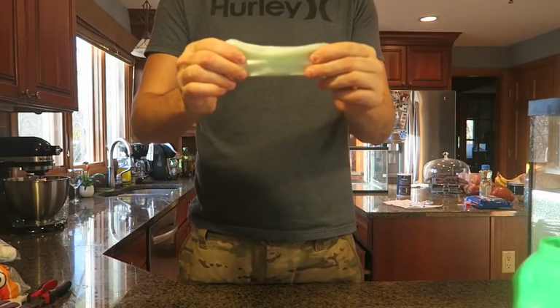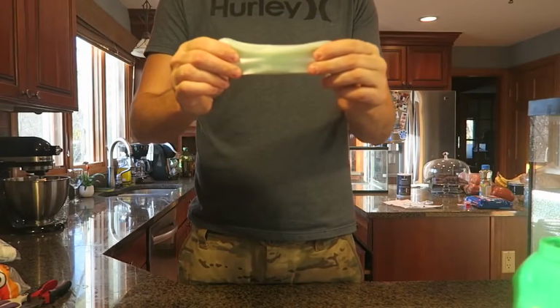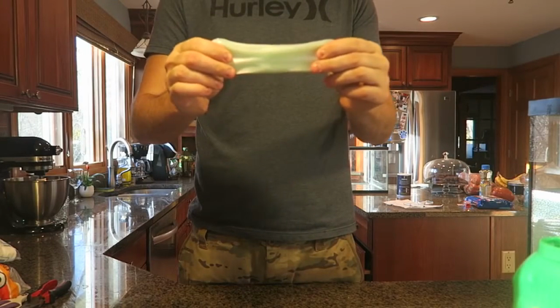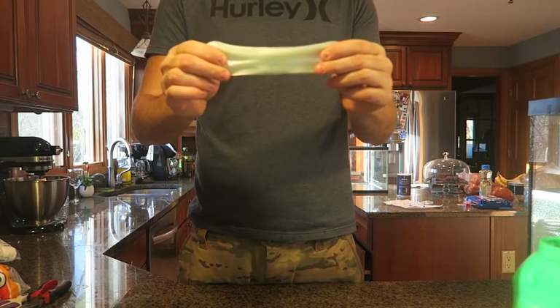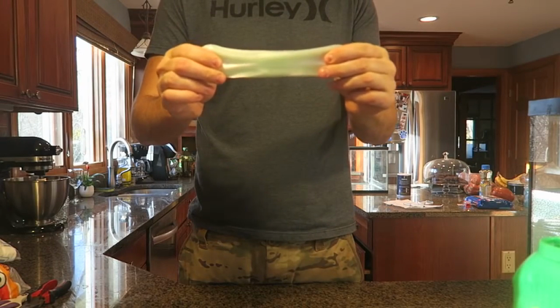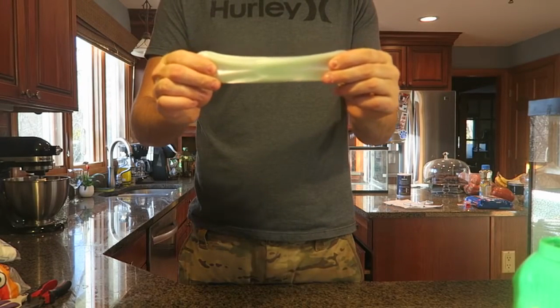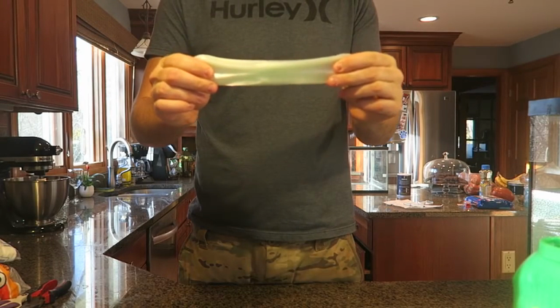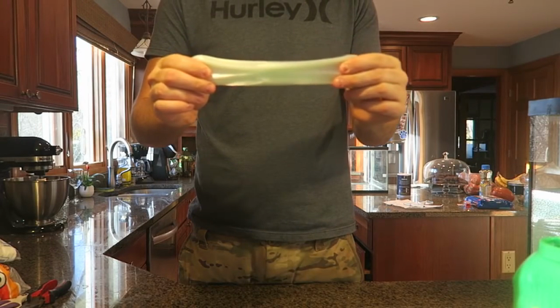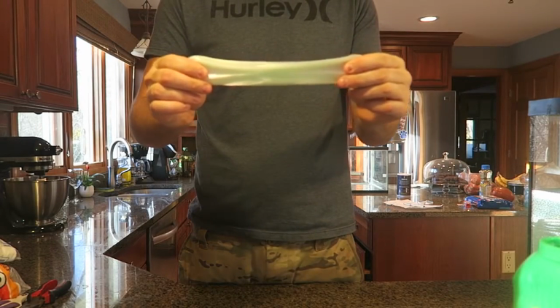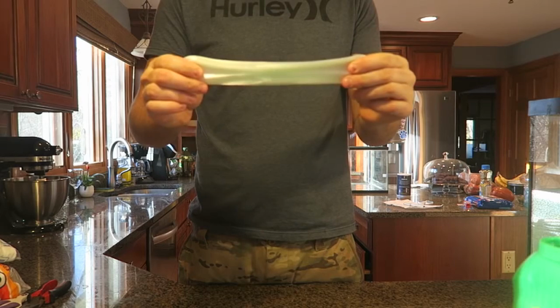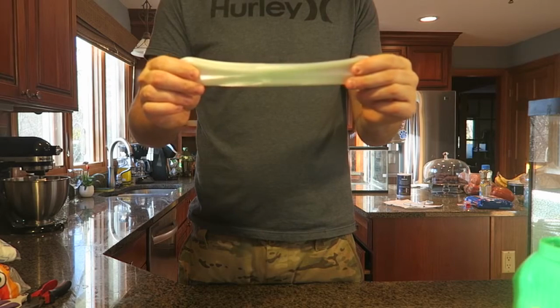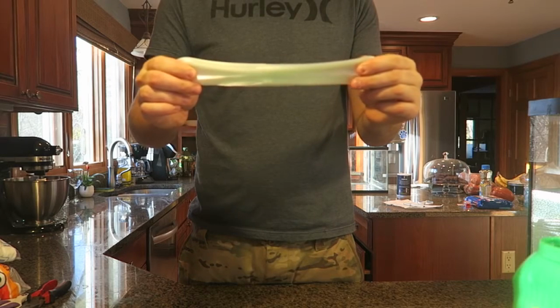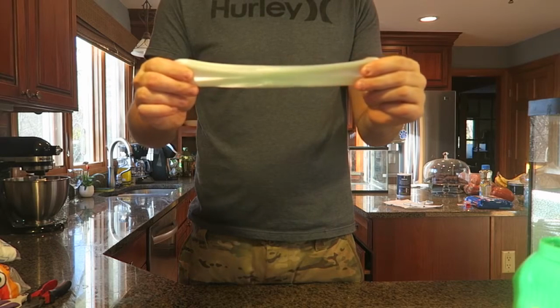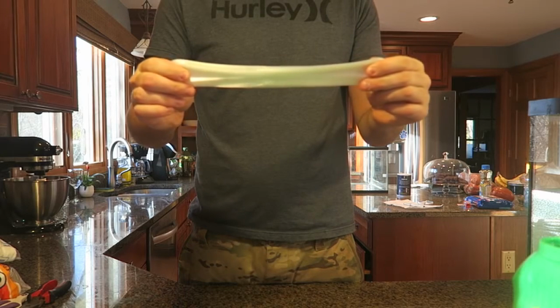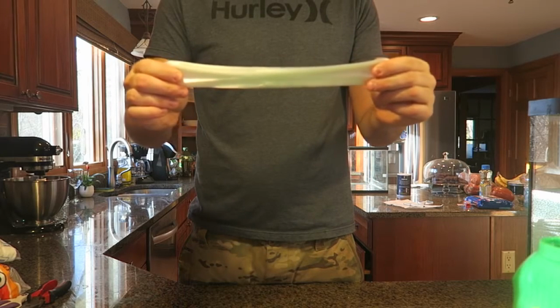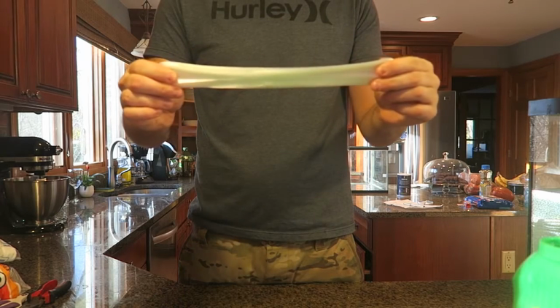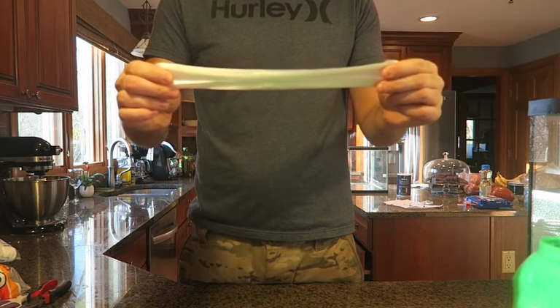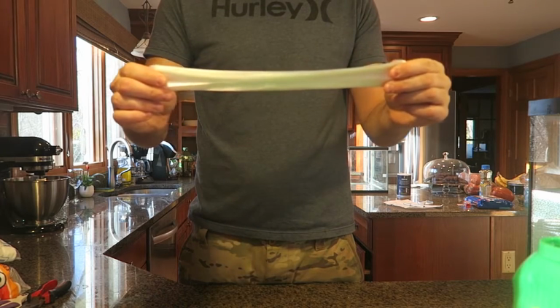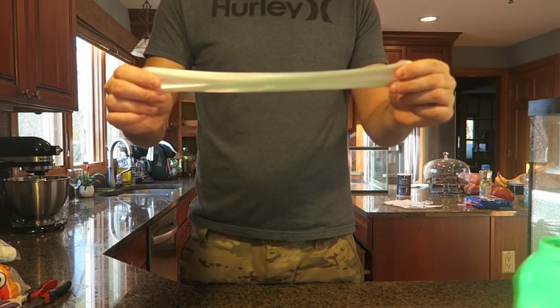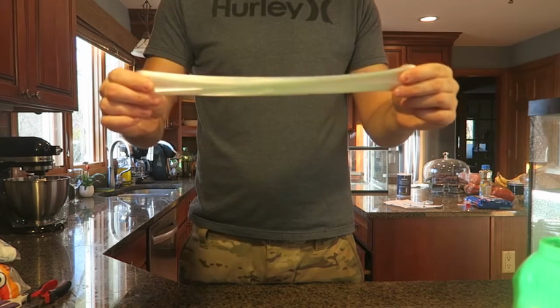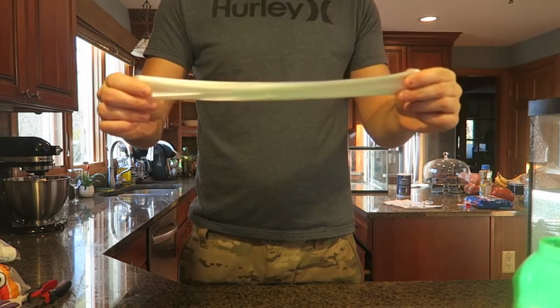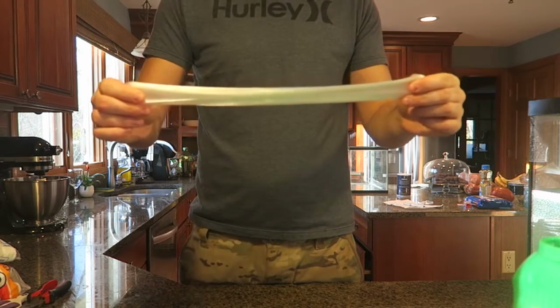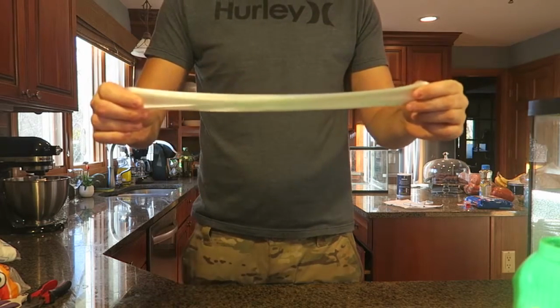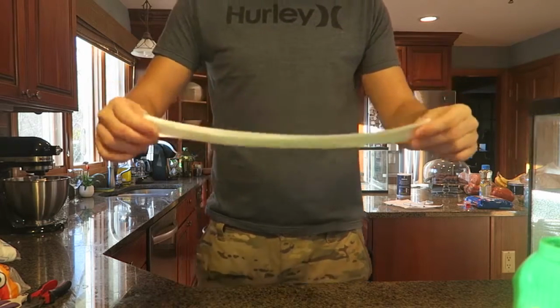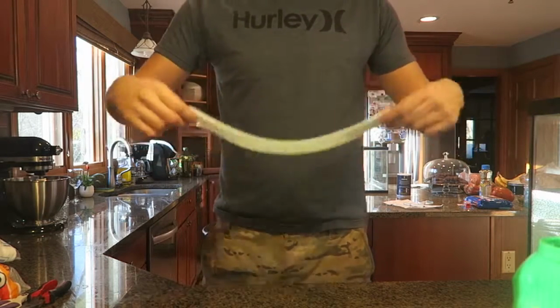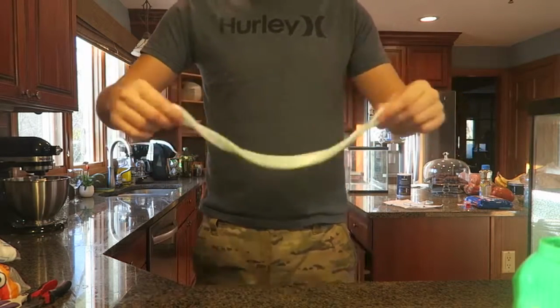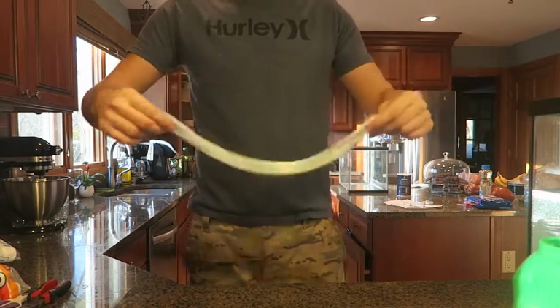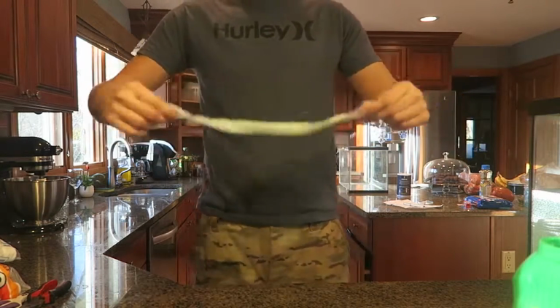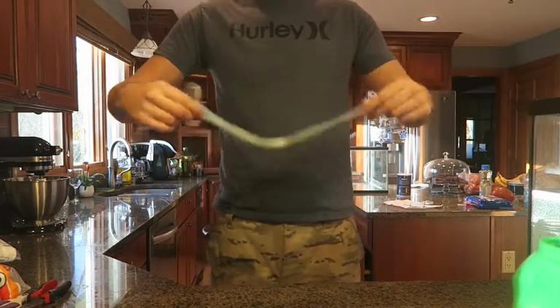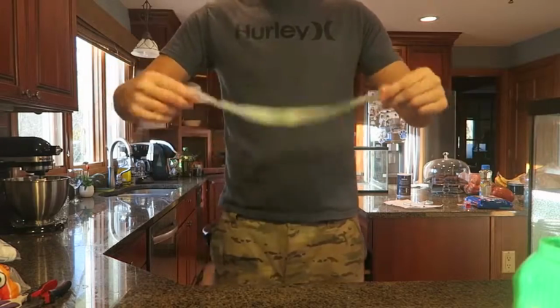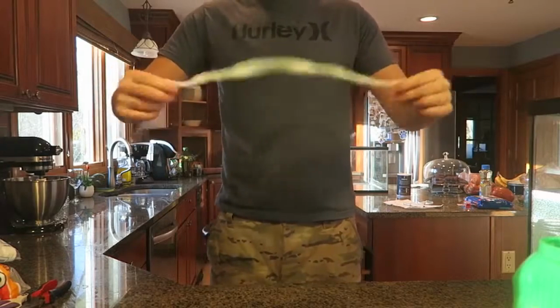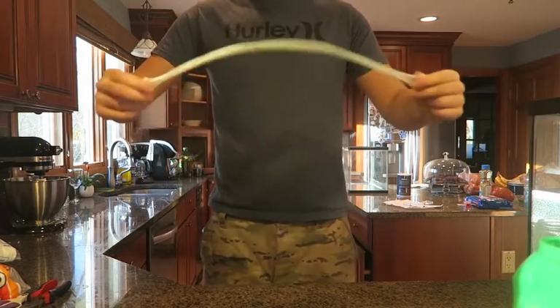I gotta show you one more thing — I'm gonna stretch it out slowly. Don't pull on it hard, and where it's about to break, I can just spin it and see what happens.